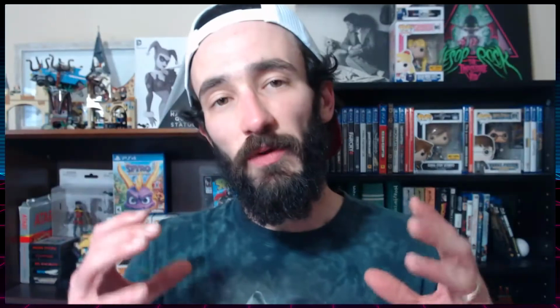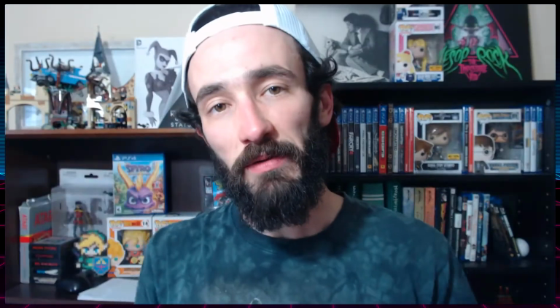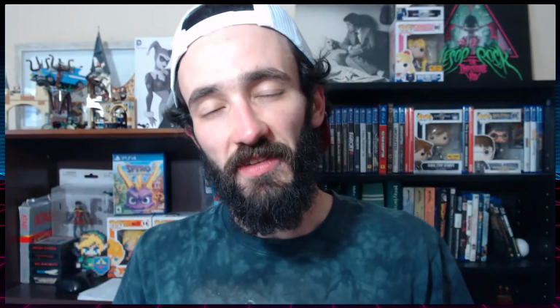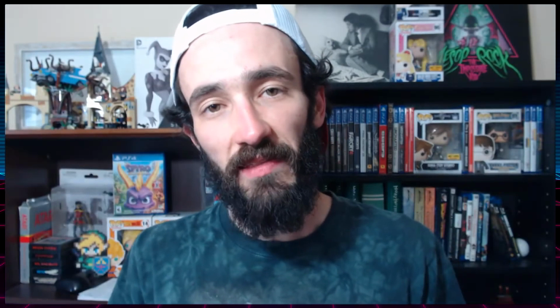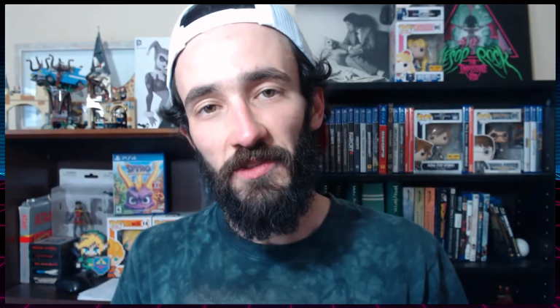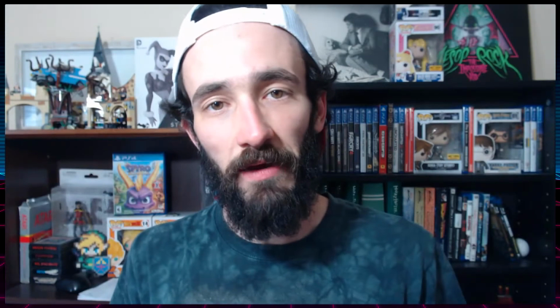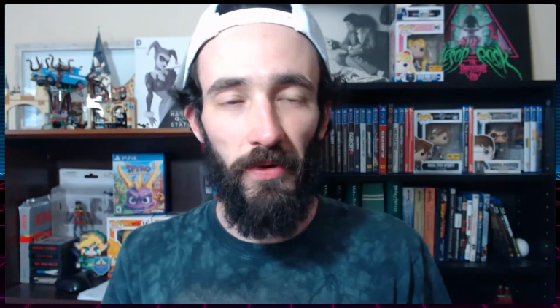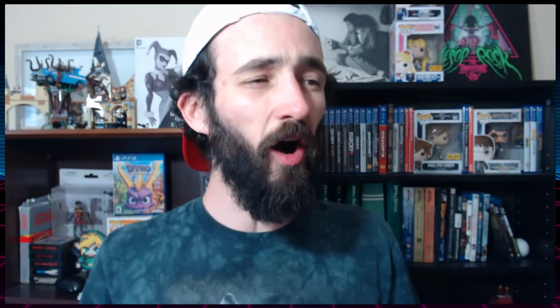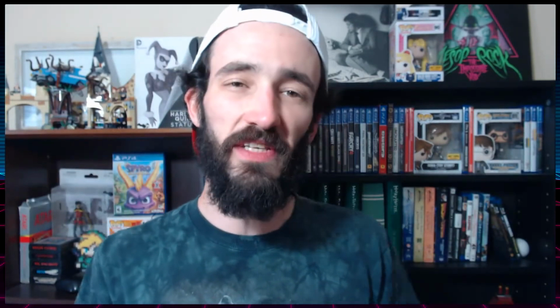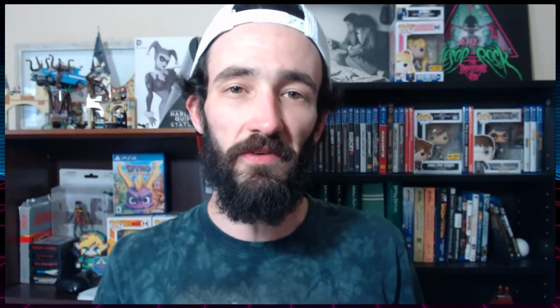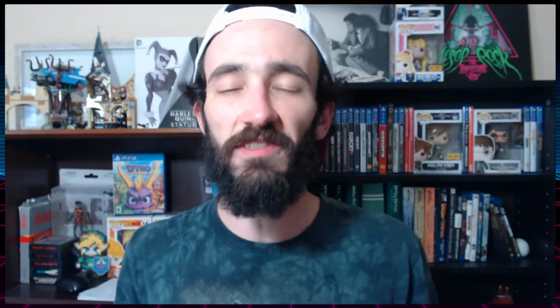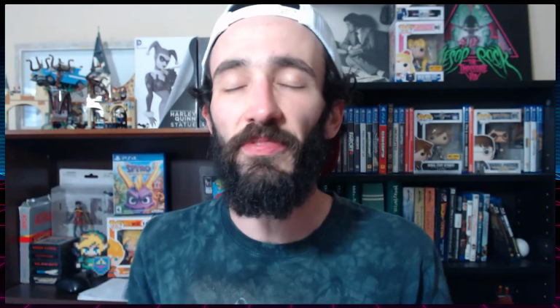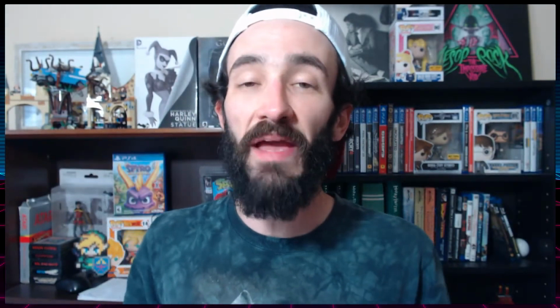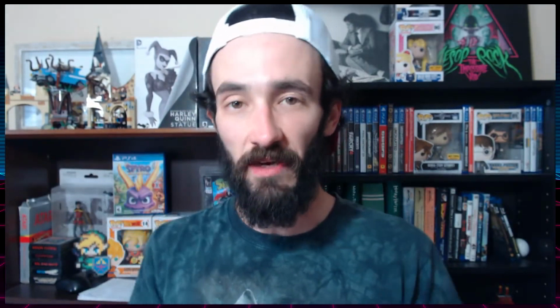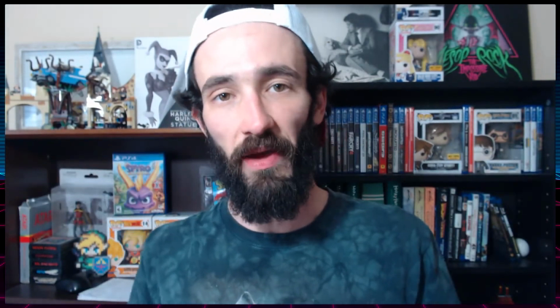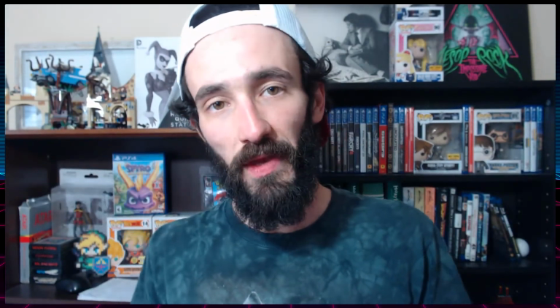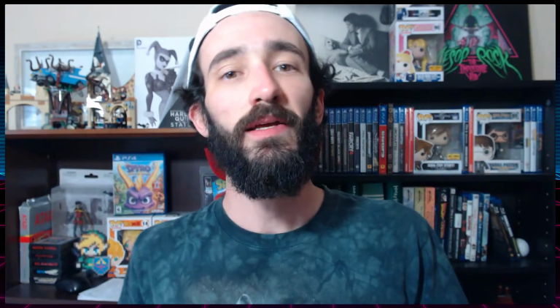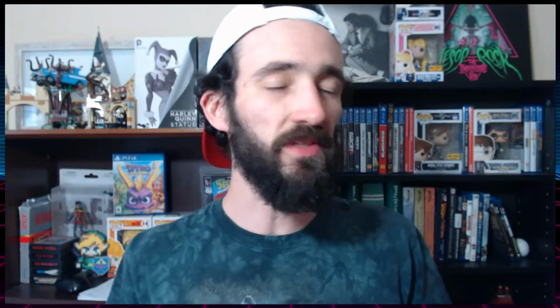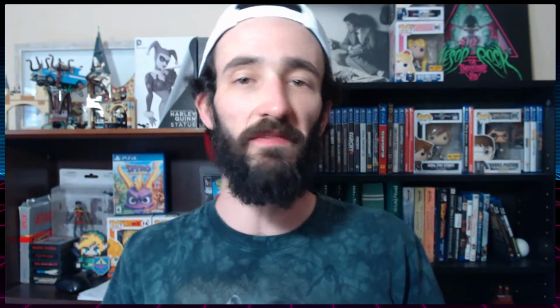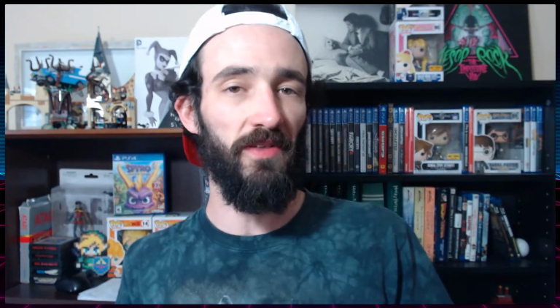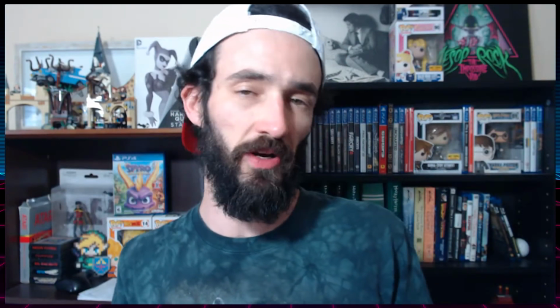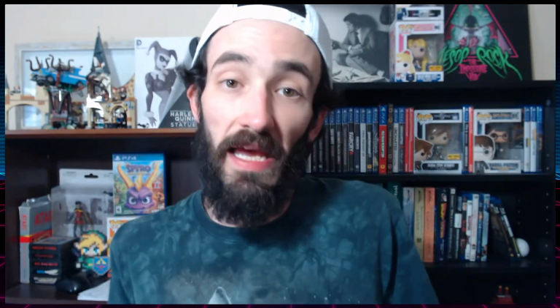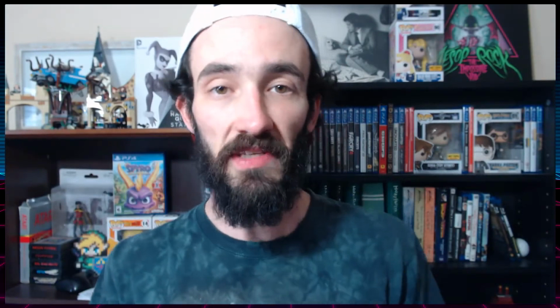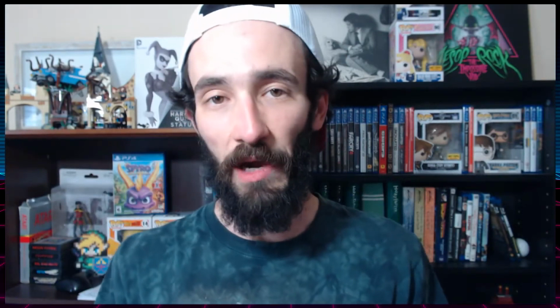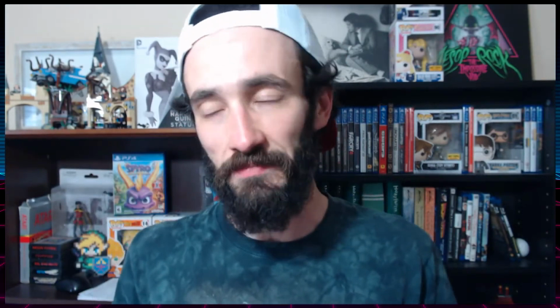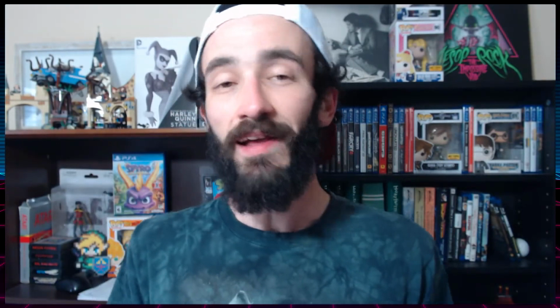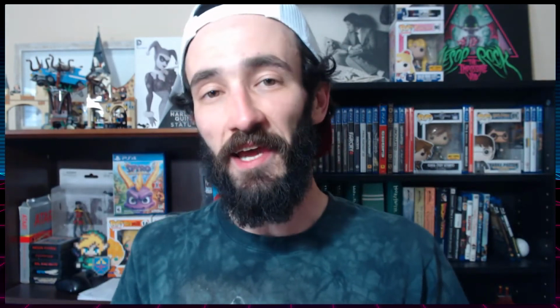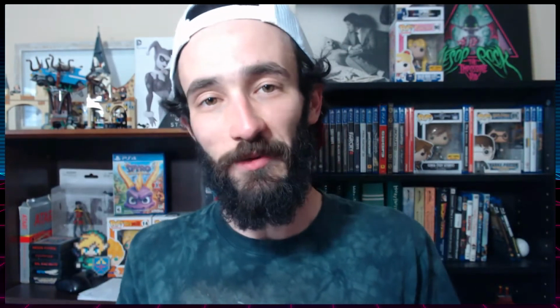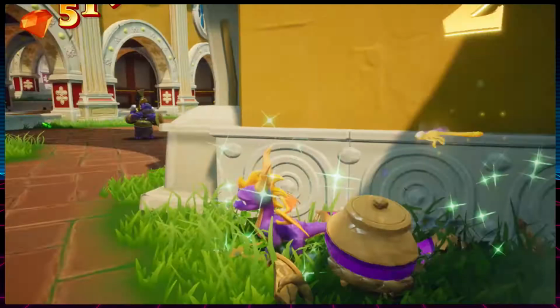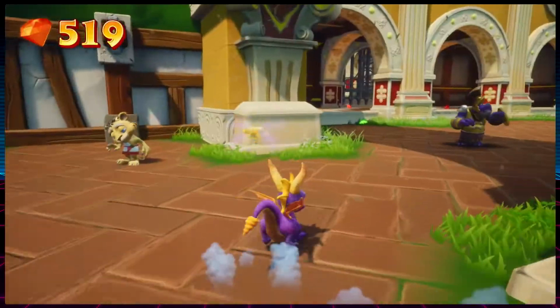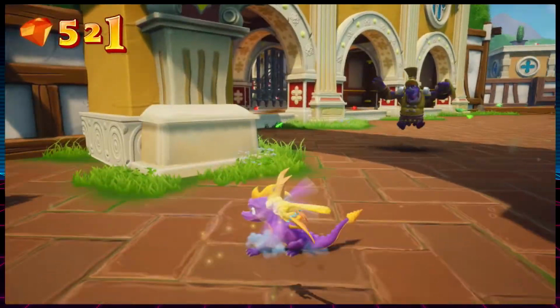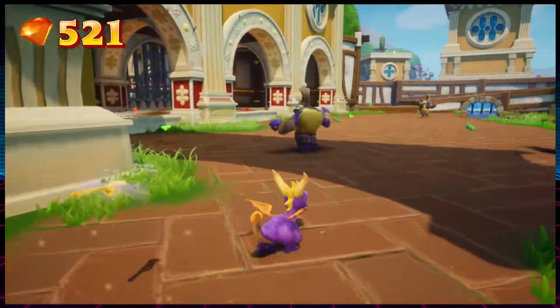And with that we reach the top 10 levels in Spyro 3, and all of these levels have something amazing about them. But the next five also have something incredibly lame to even it out. Number 10: Sunny Villa.